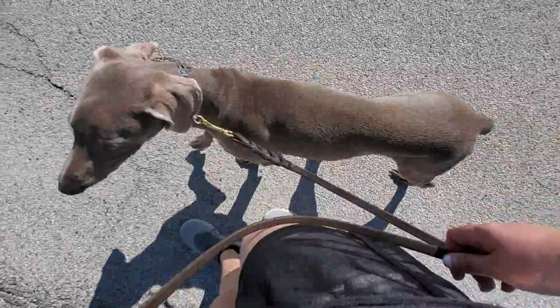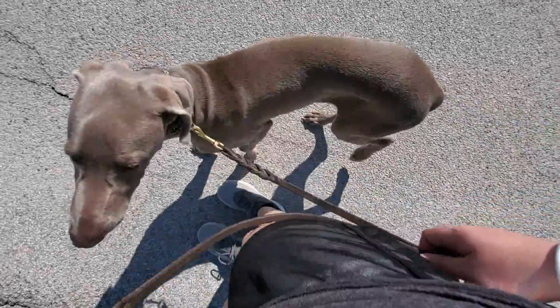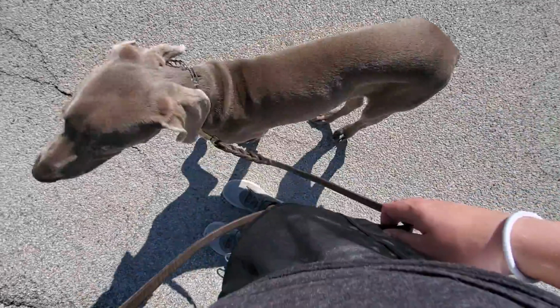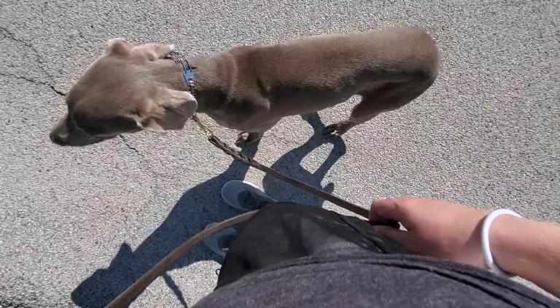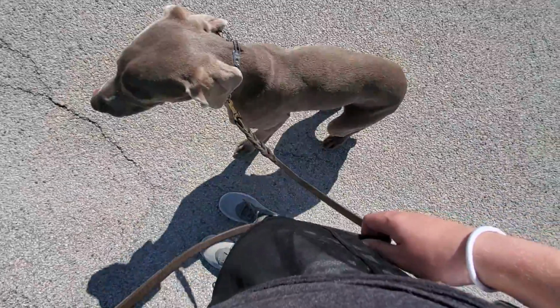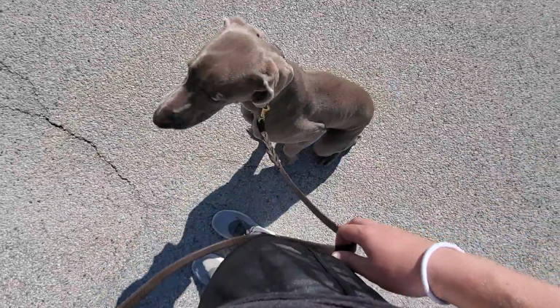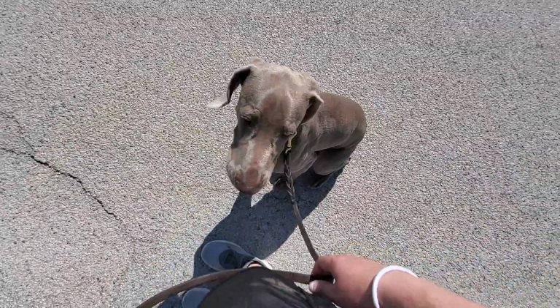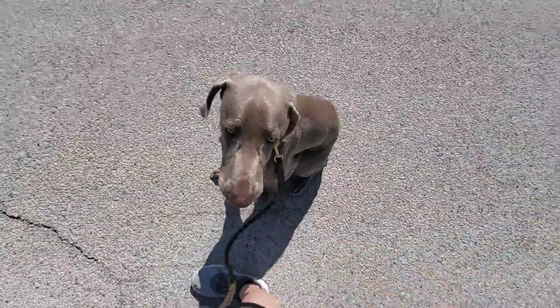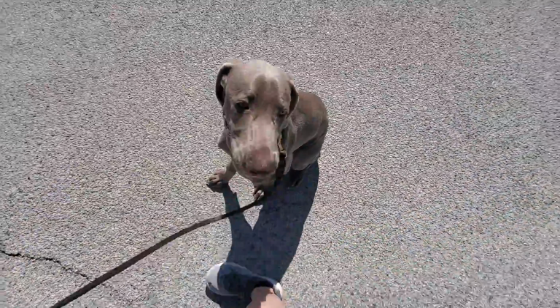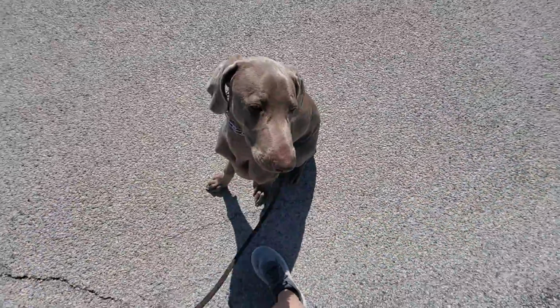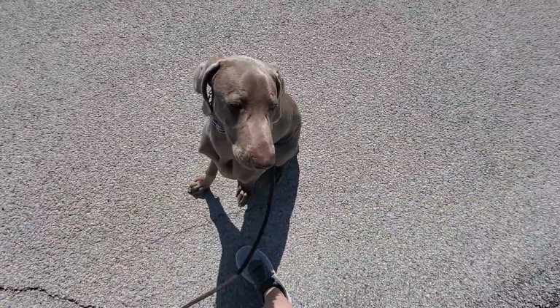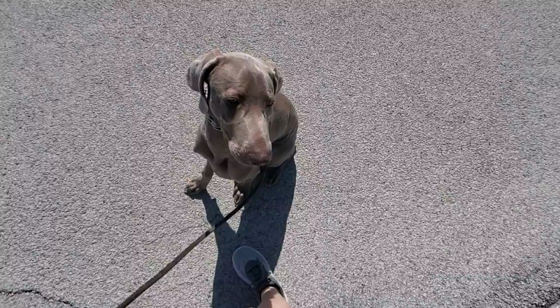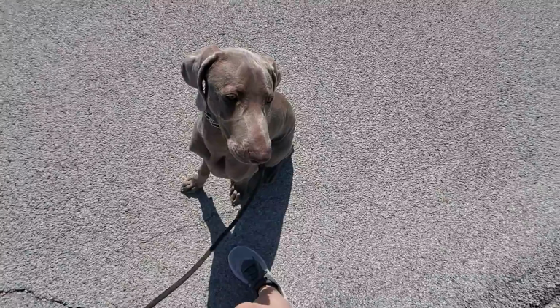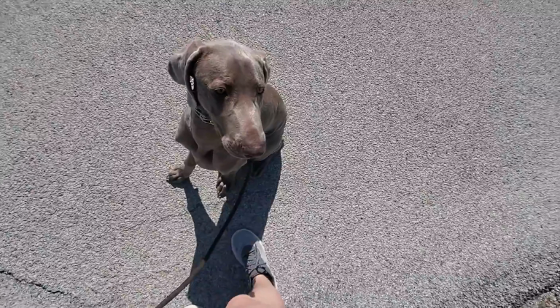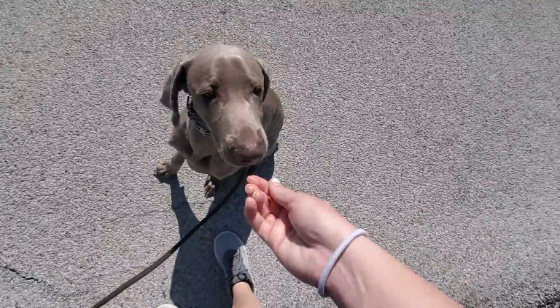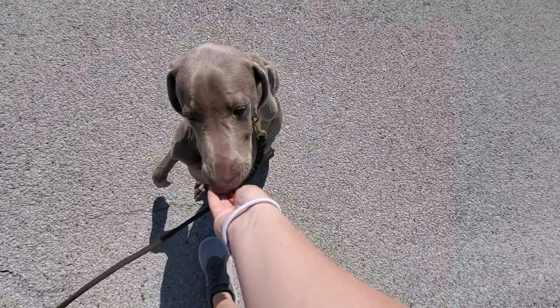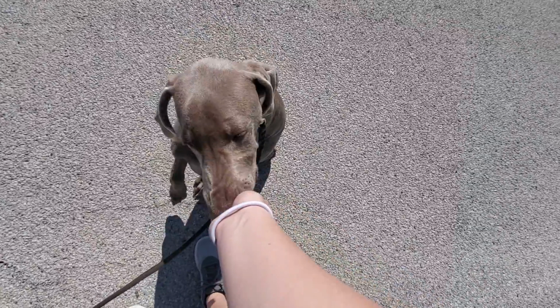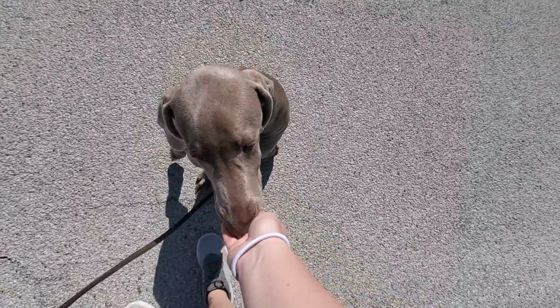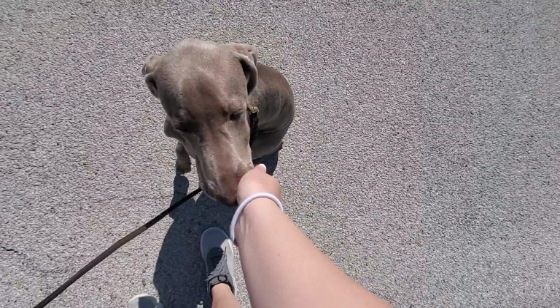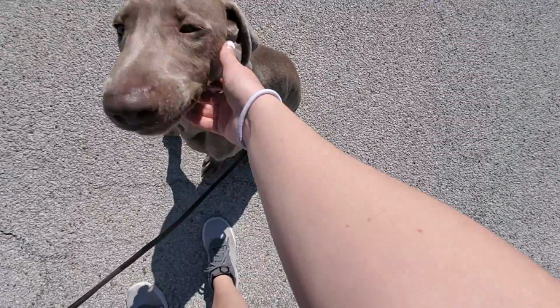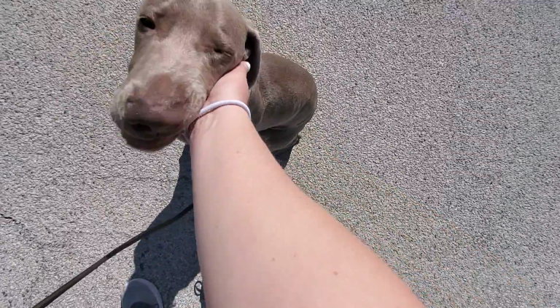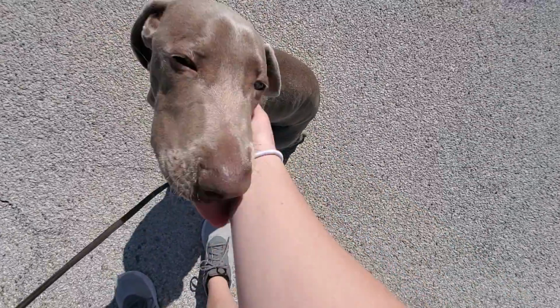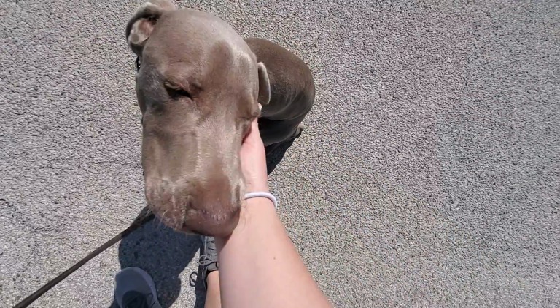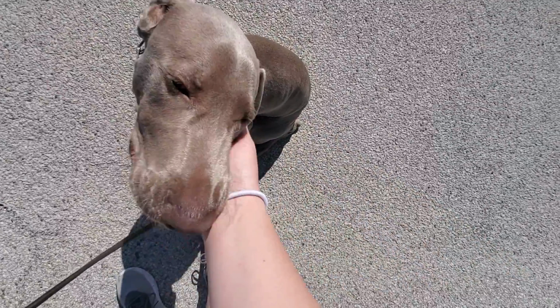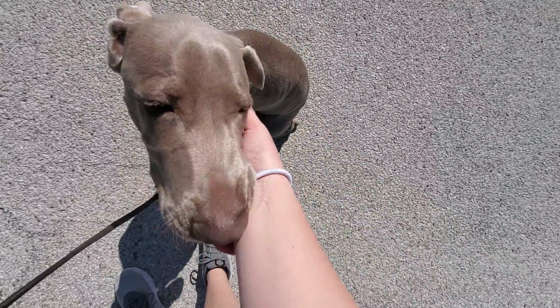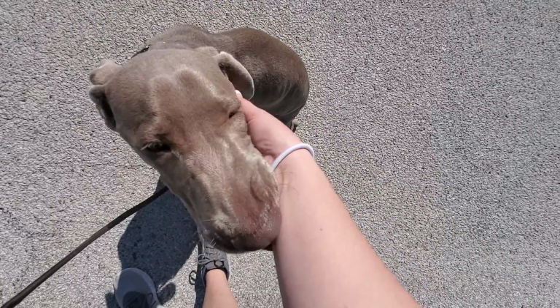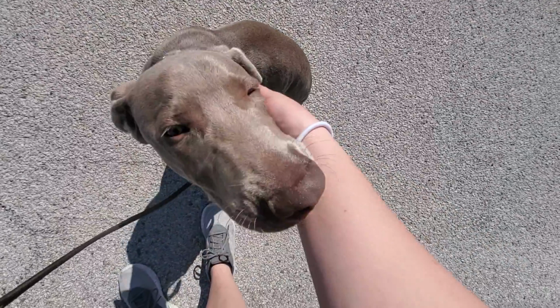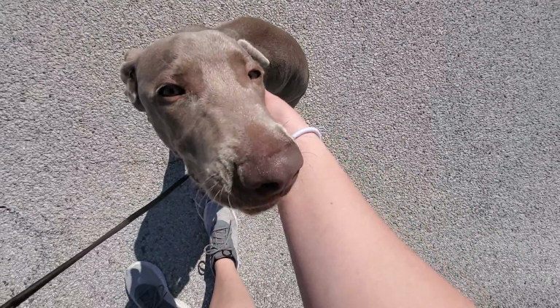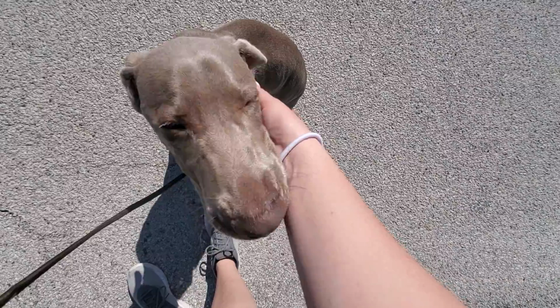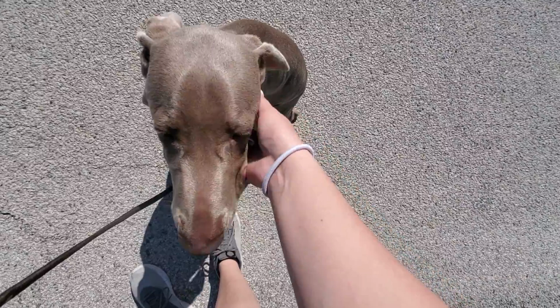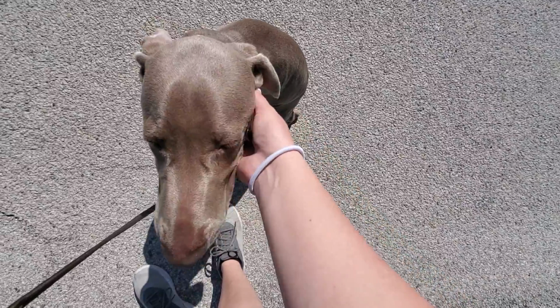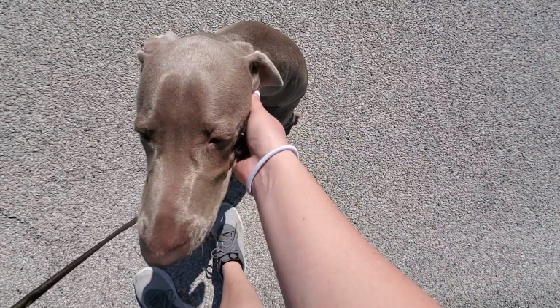Sit. Good boy. And that is heel and sit with Ghost. Good boy.